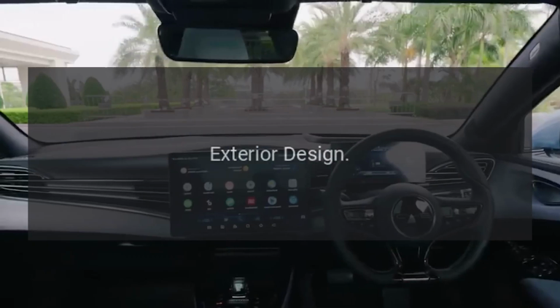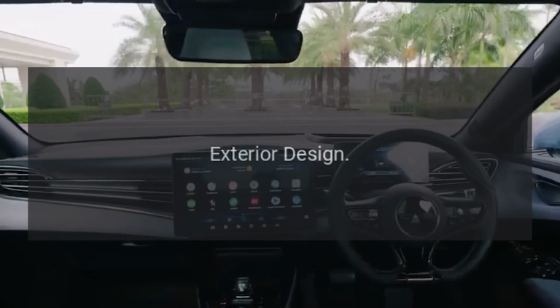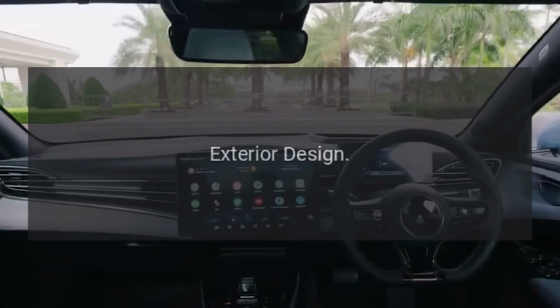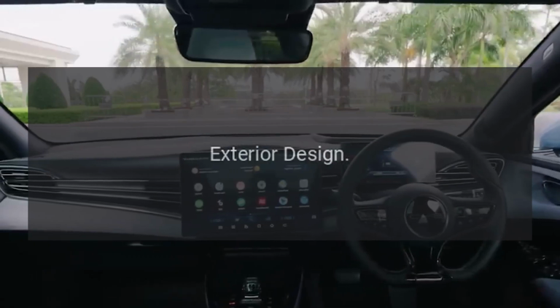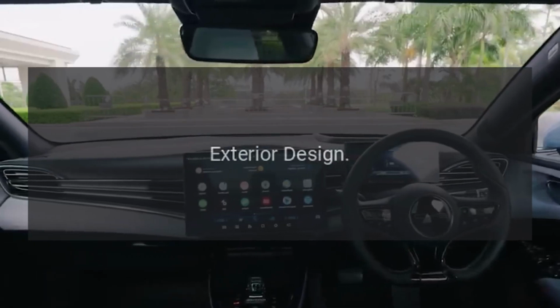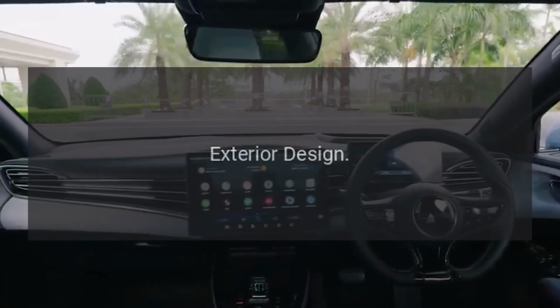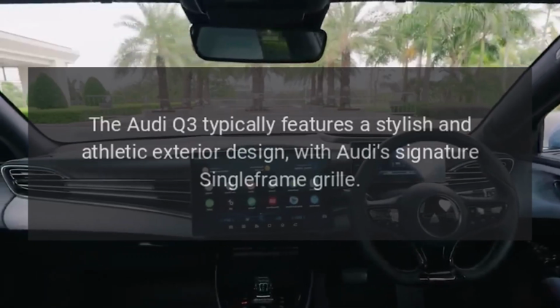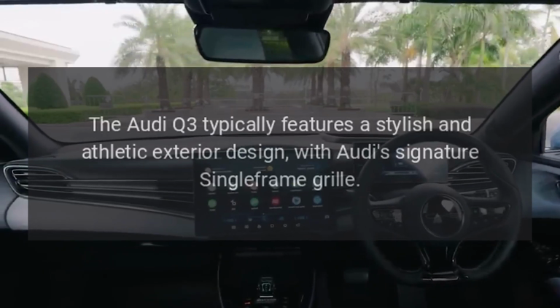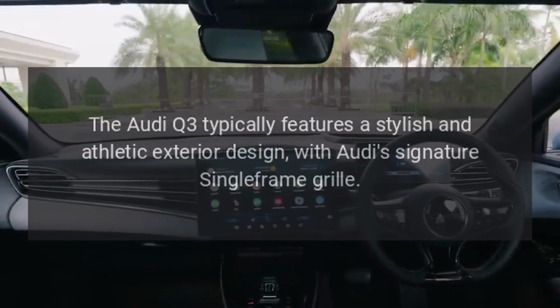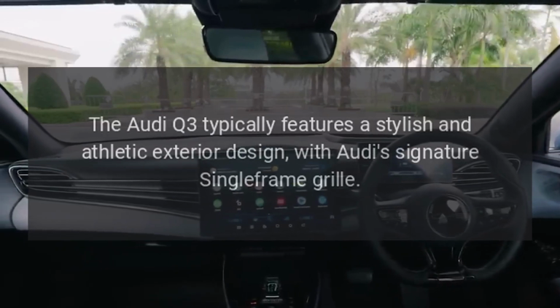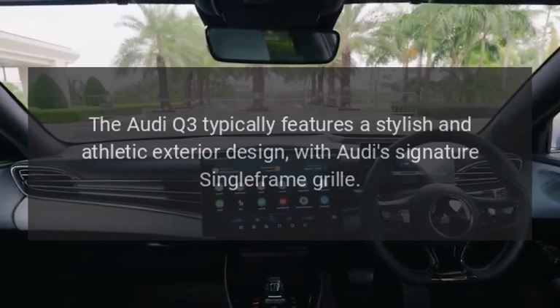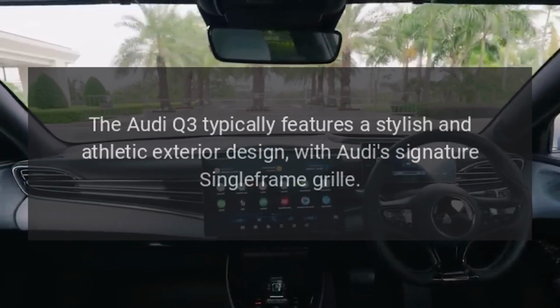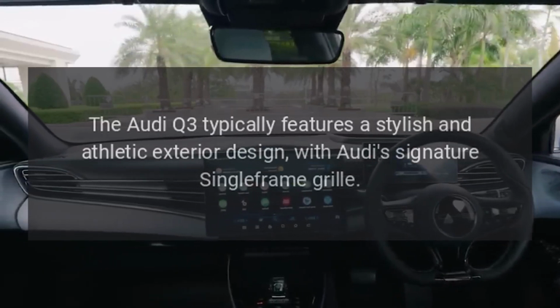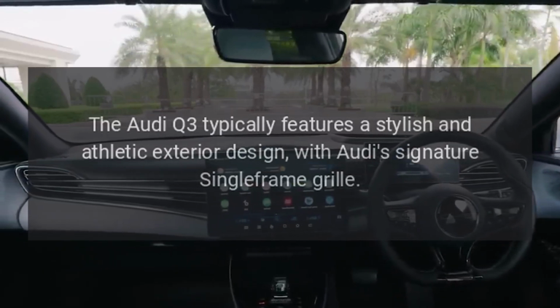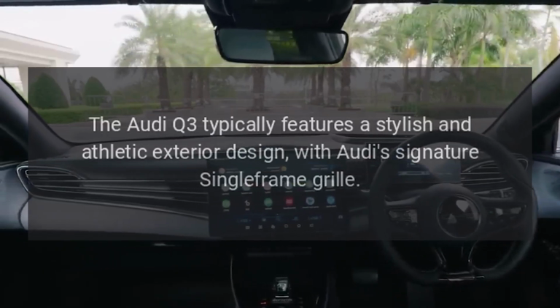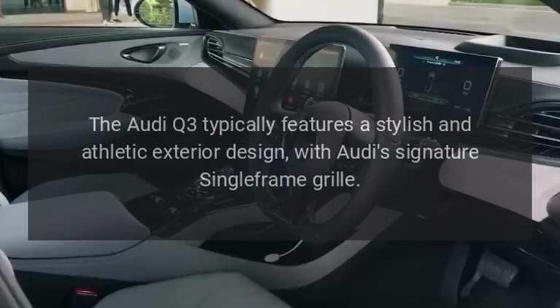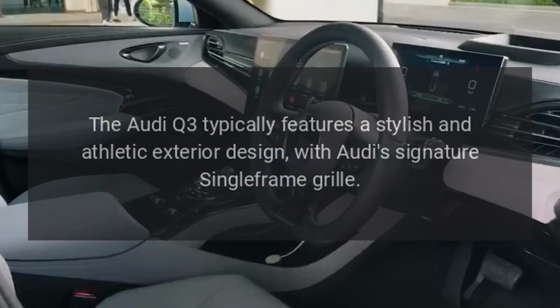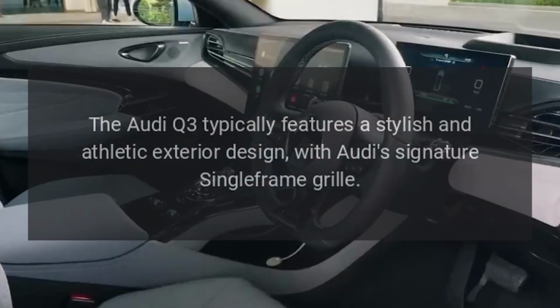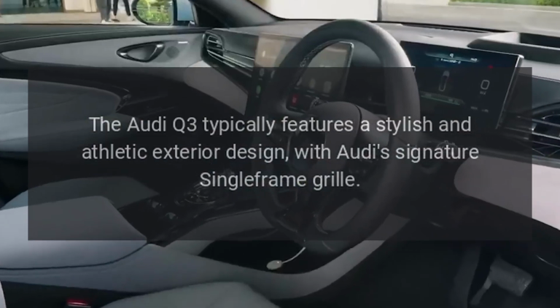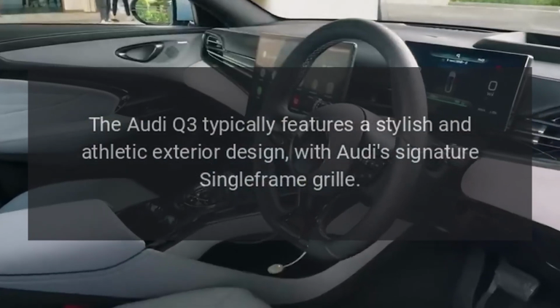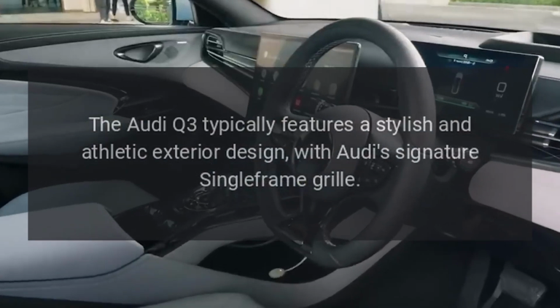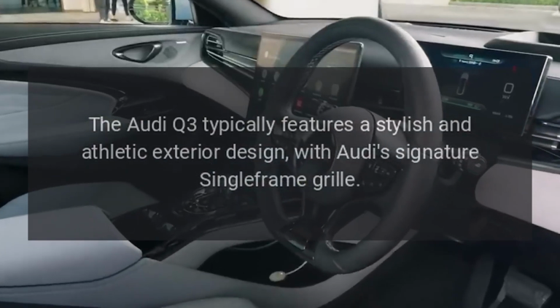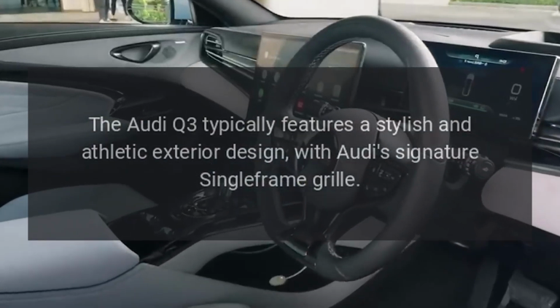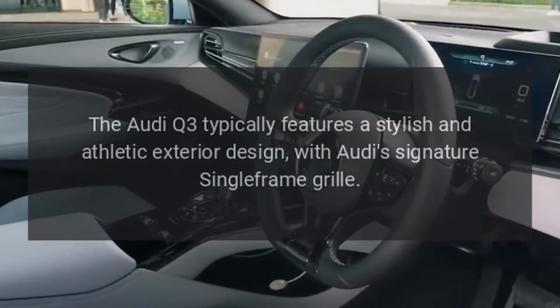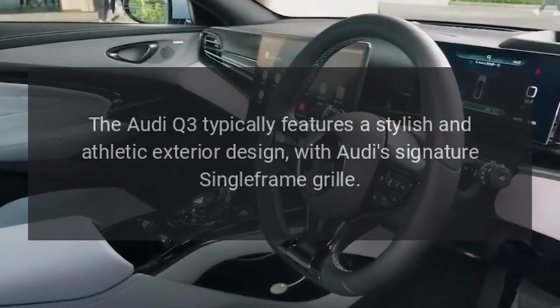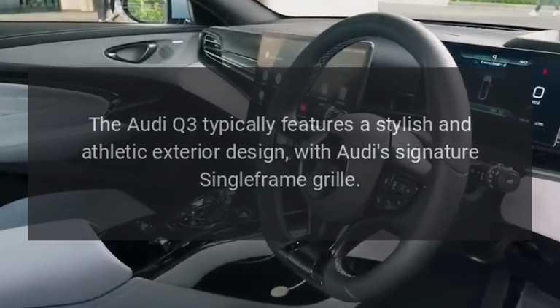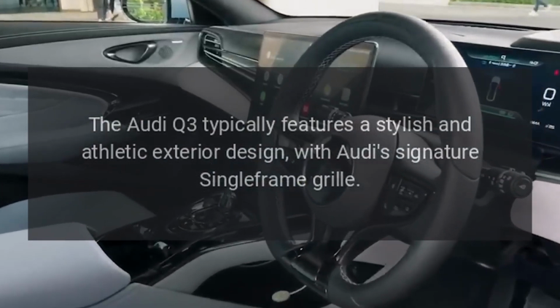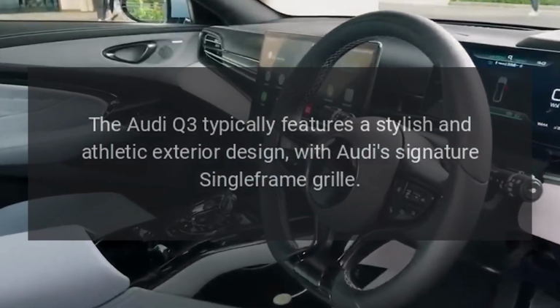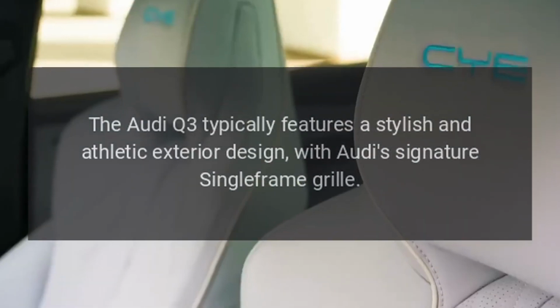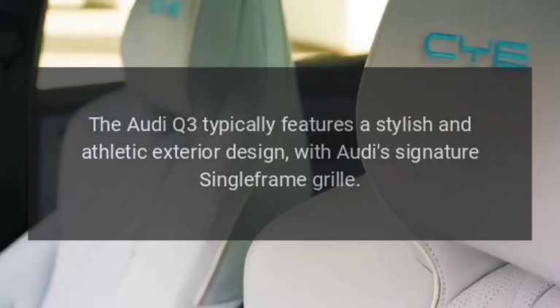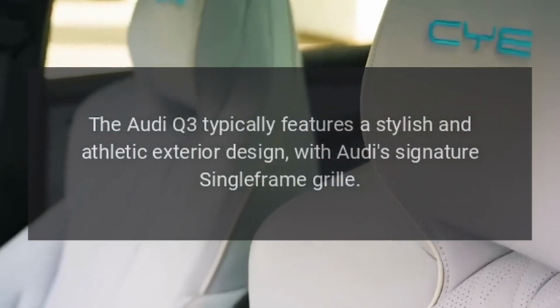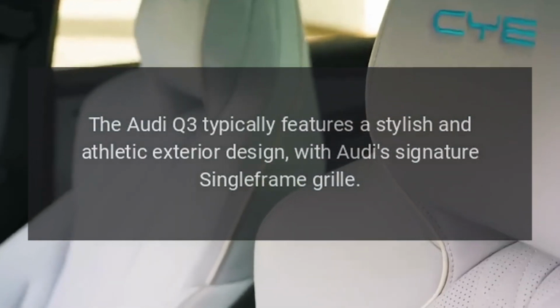Exterior Design: The Audi Q3 typically features a stylish and athletic exterior design, with Audi's signature single-frame grille.